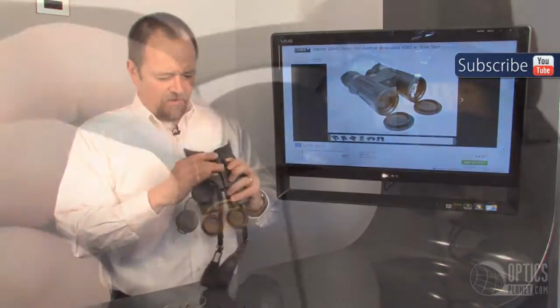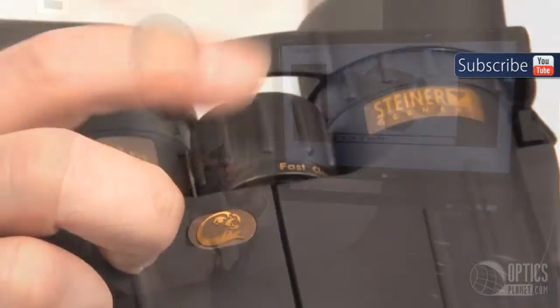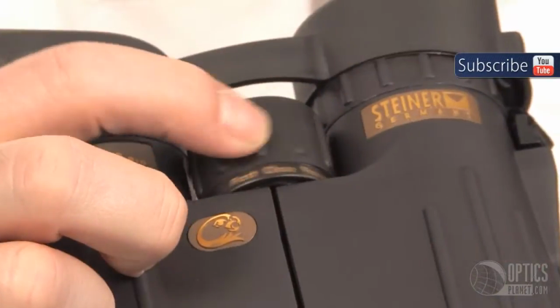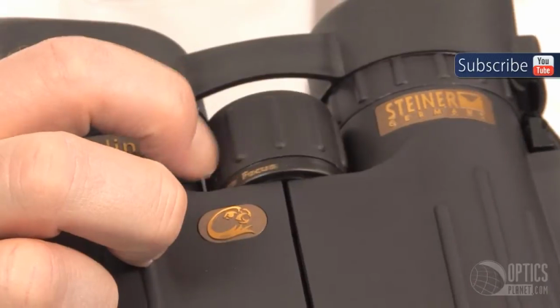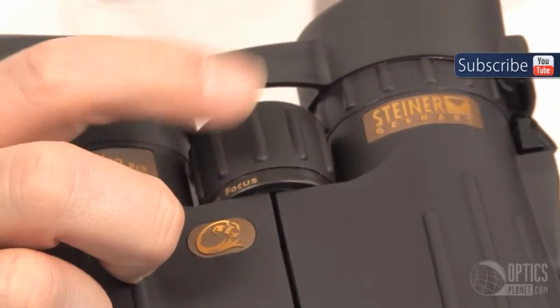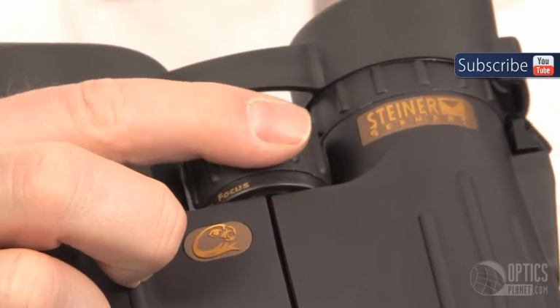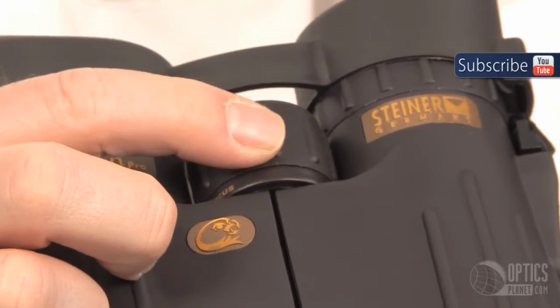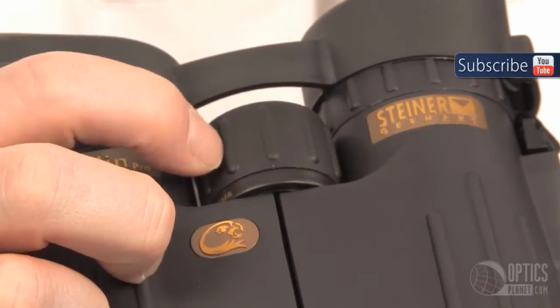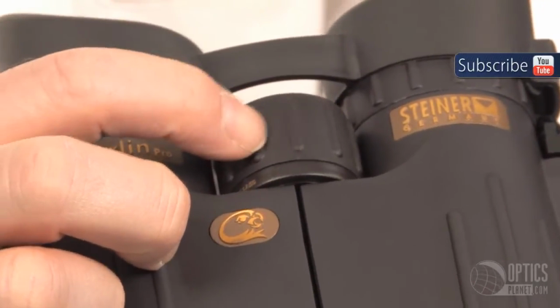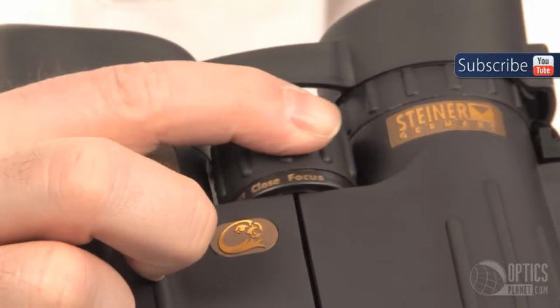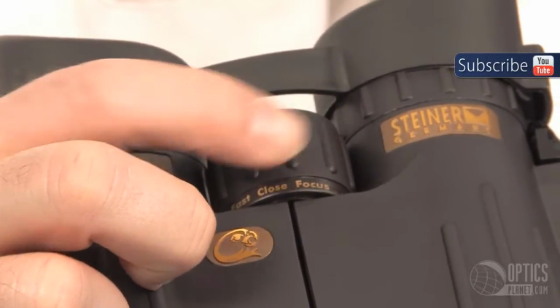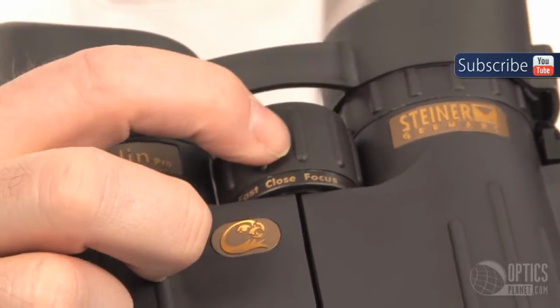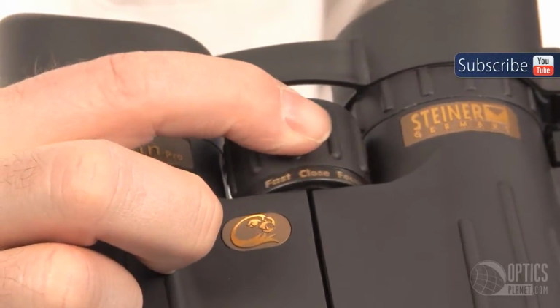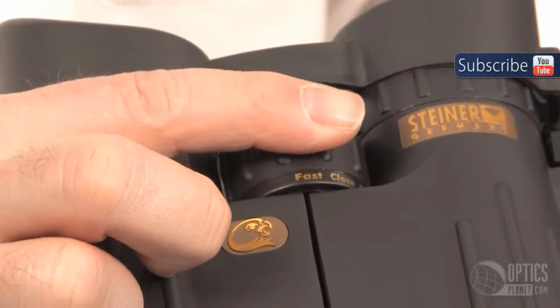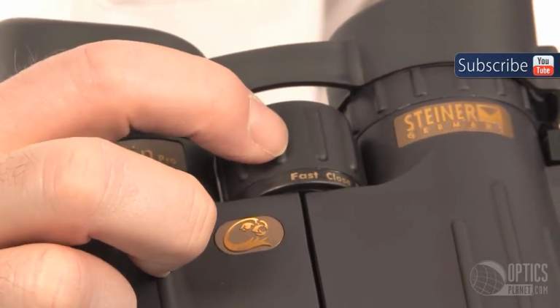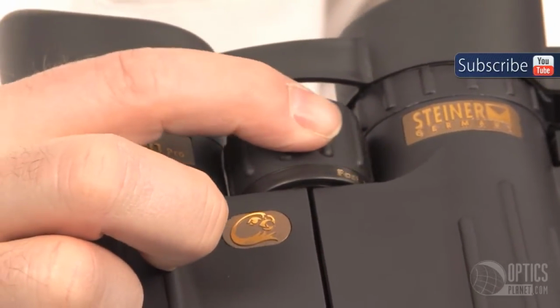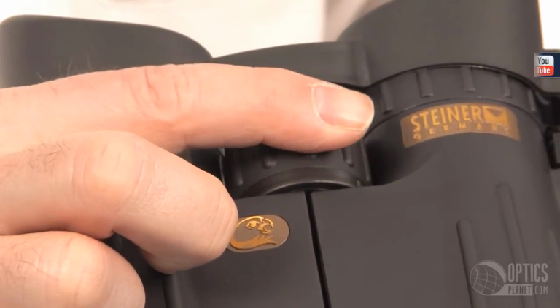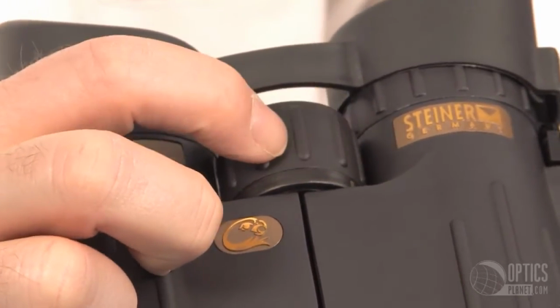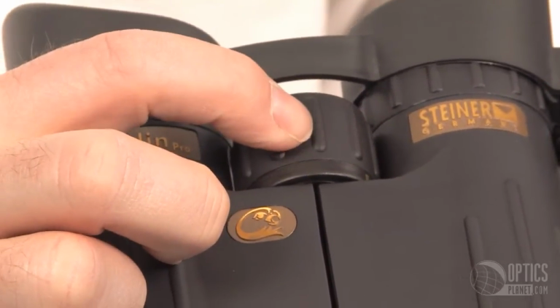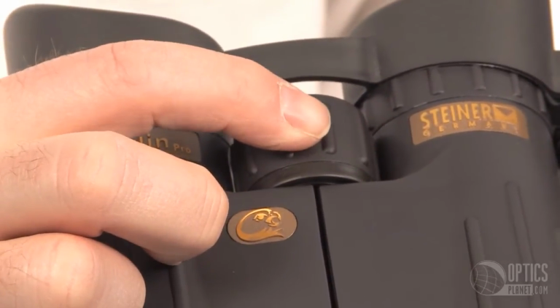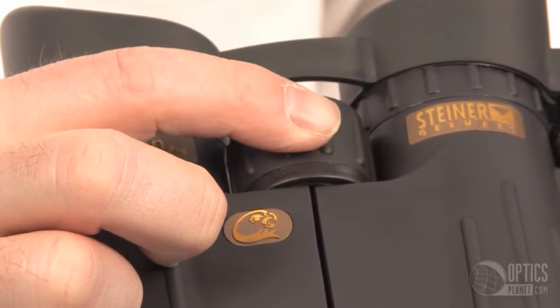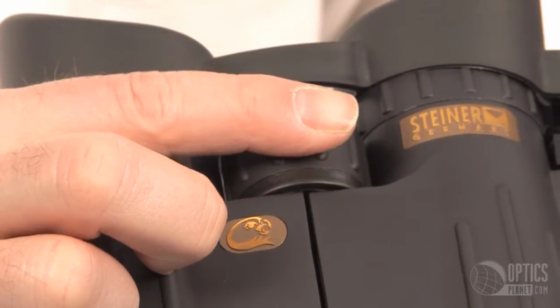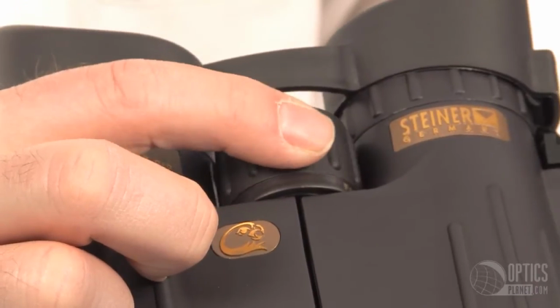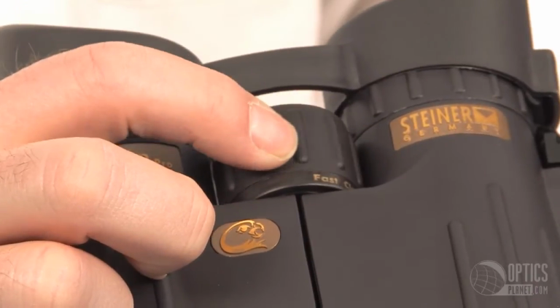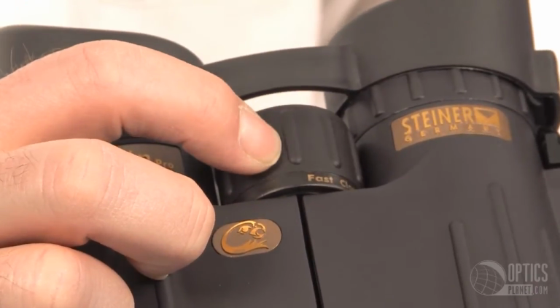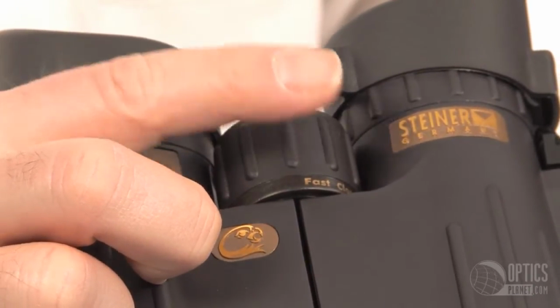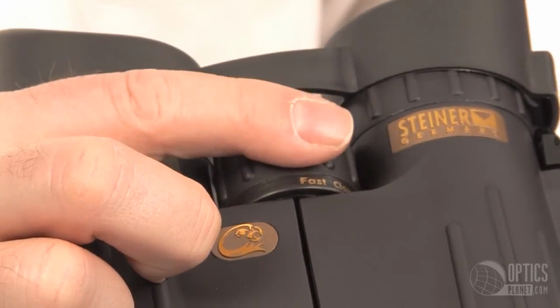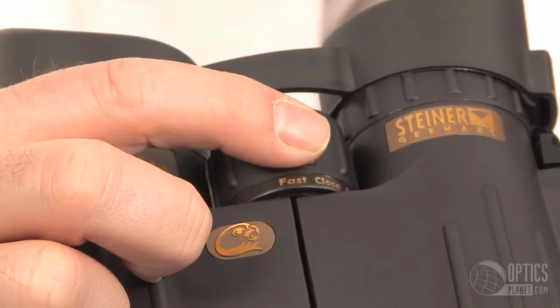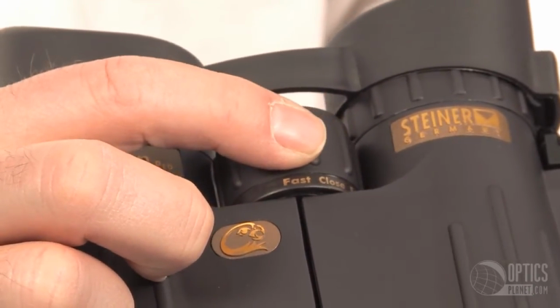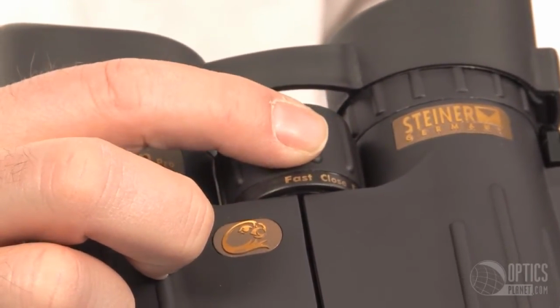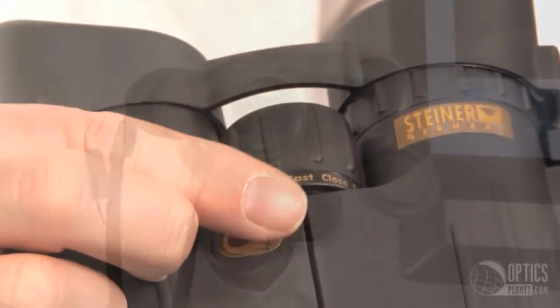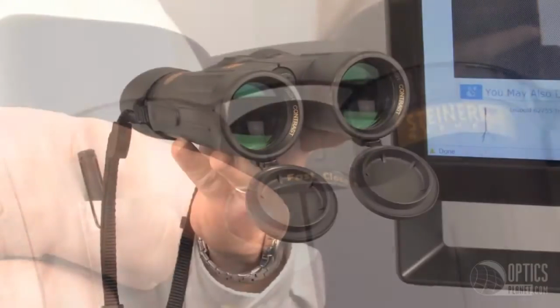Two complete turns of this will take it through its entire range of focus. It has a tremendous close focus capability that you won't find in many binoculars of this type.